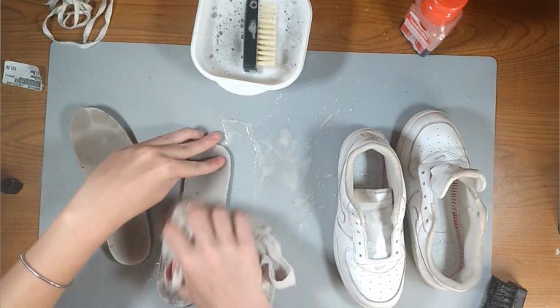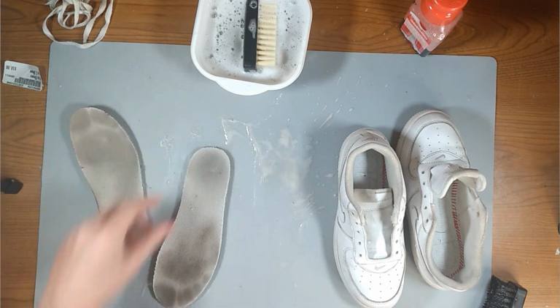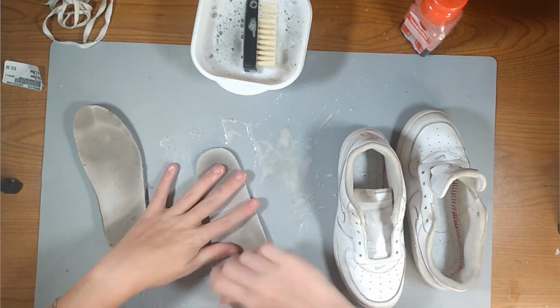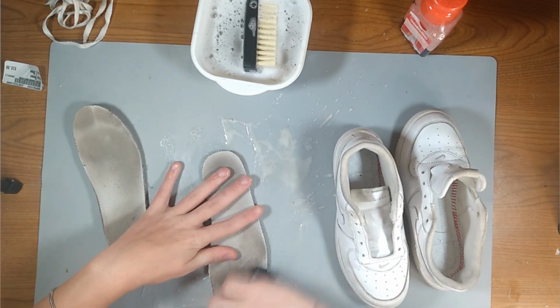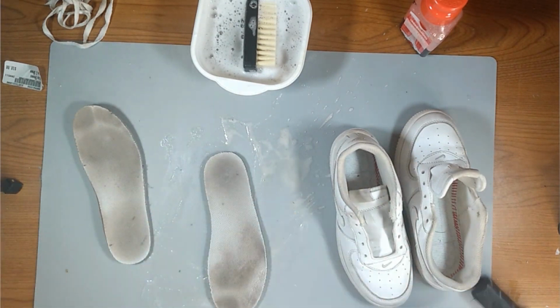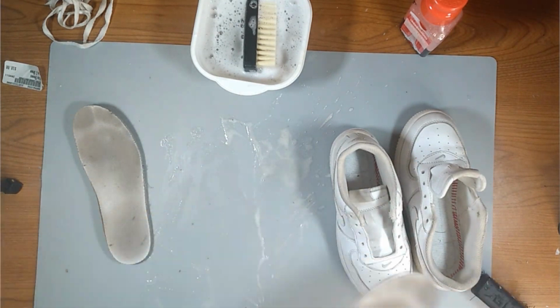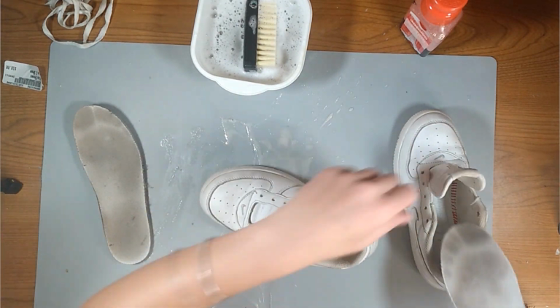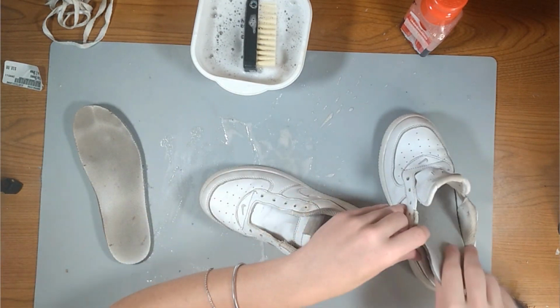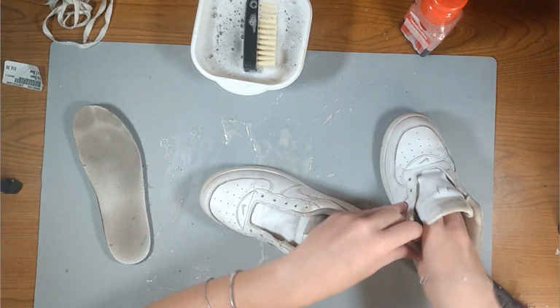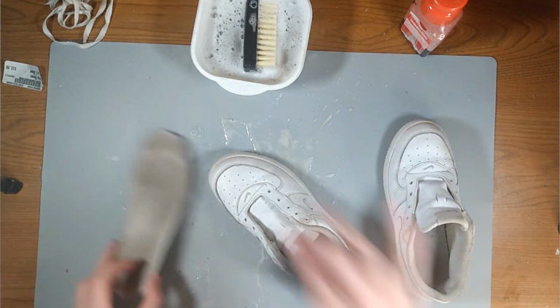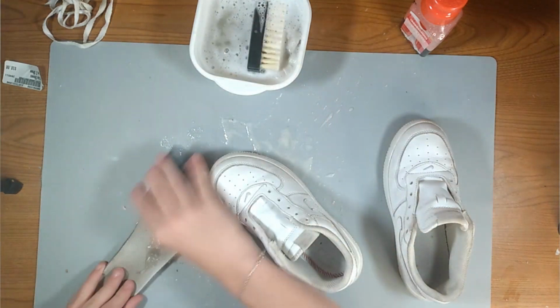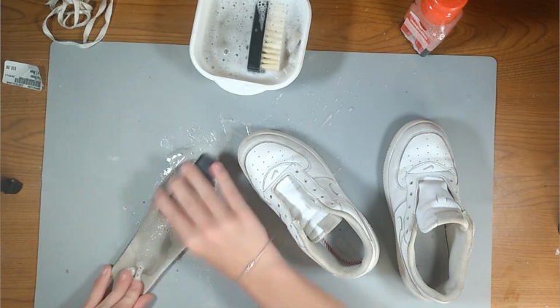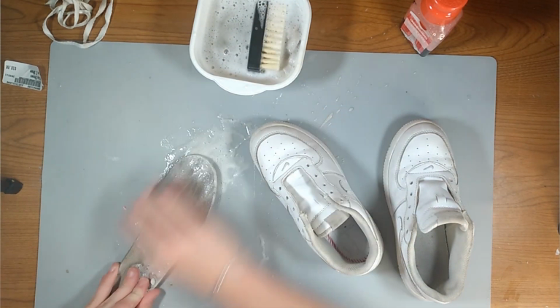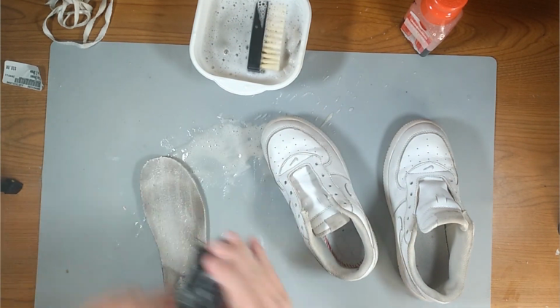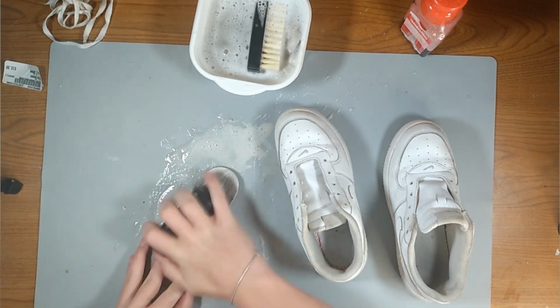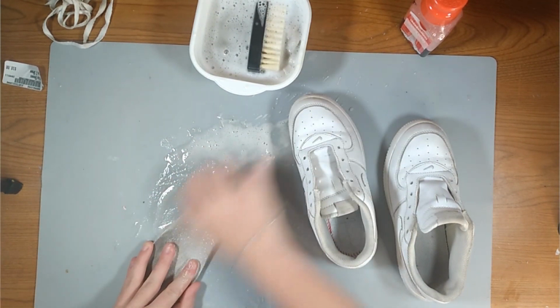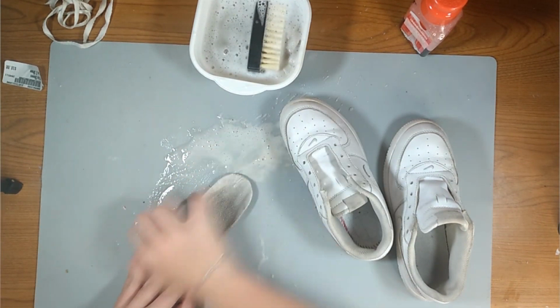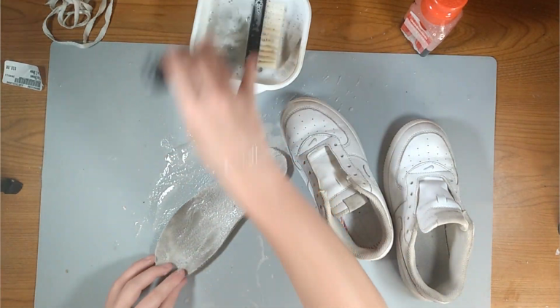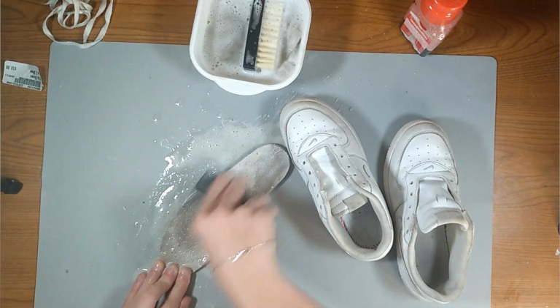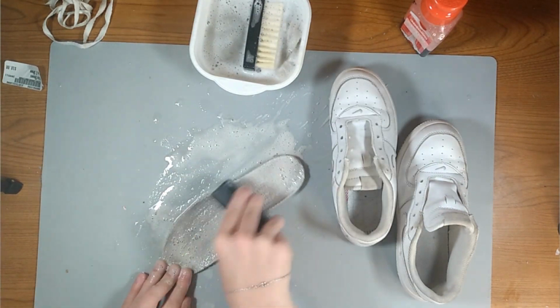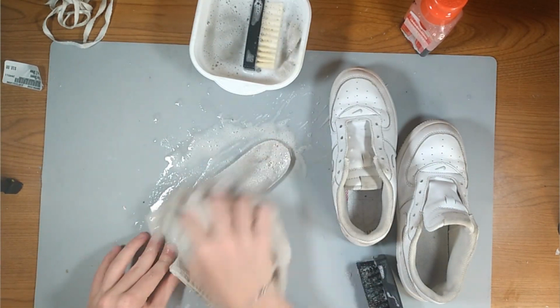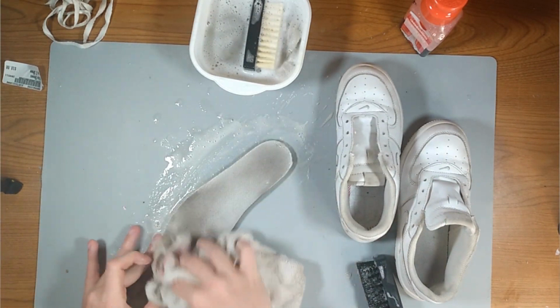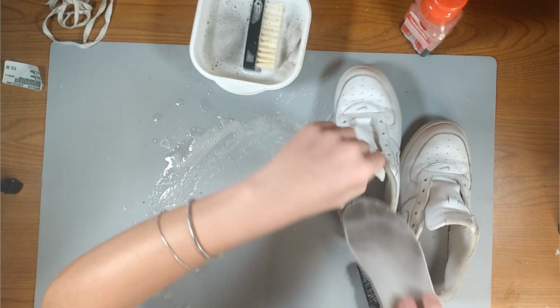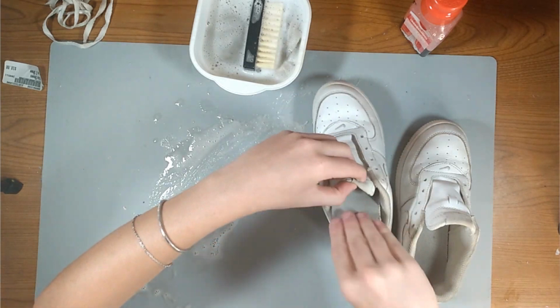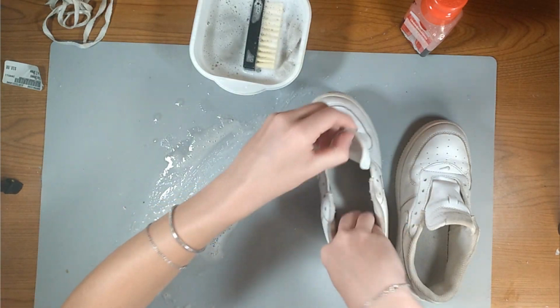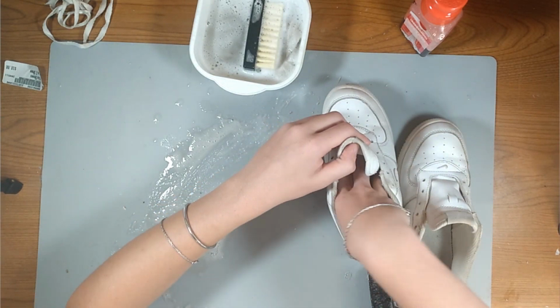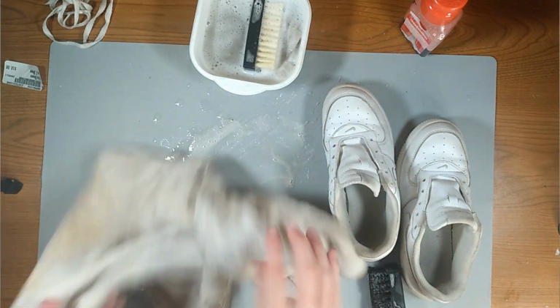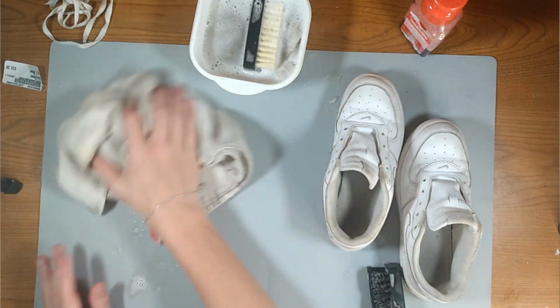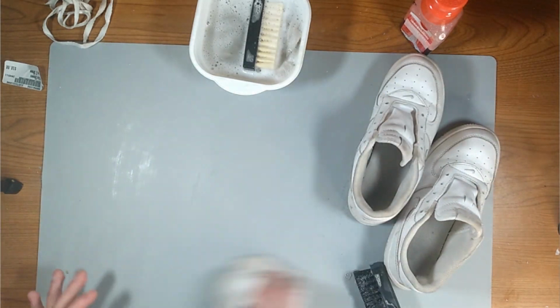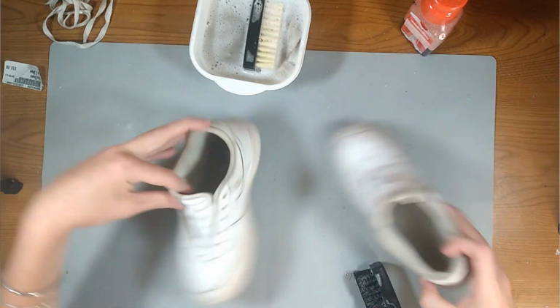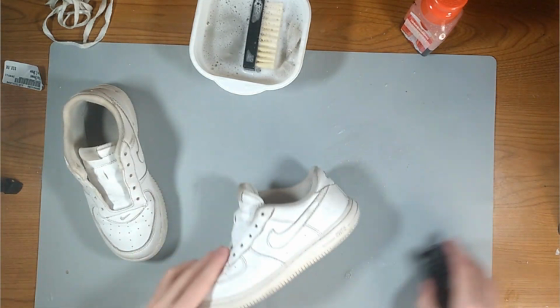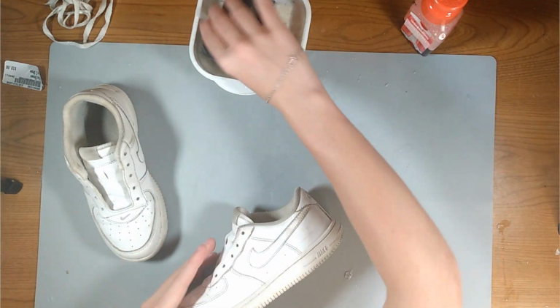So after wiping off the insoles, I noticed I was having a really hard time to get these clean. I just decided that it was good enough and that the bacteria or whatever it was on there was probably gone from me scrubbing it. So we finished up doing that.